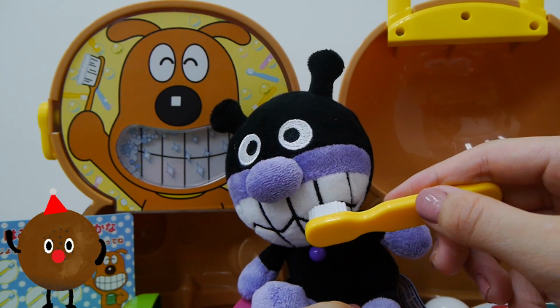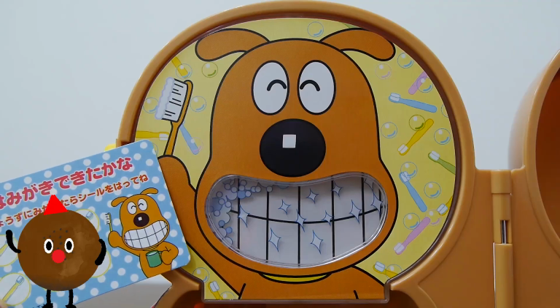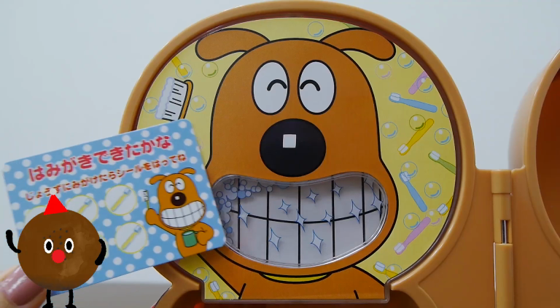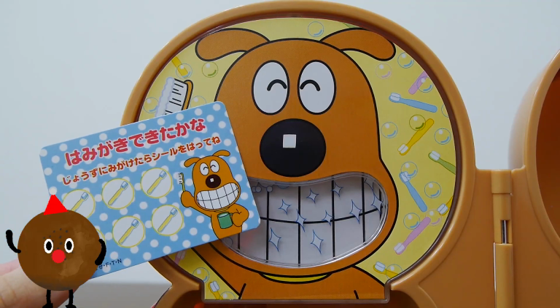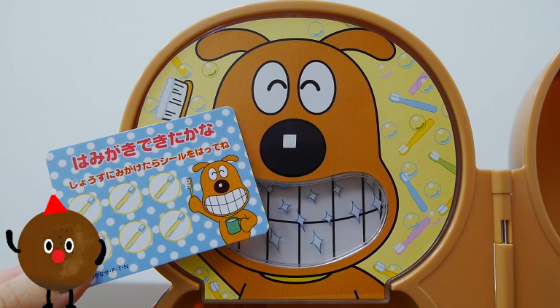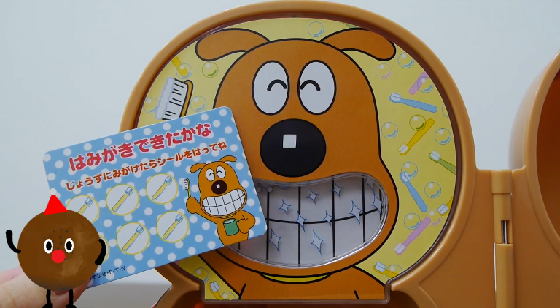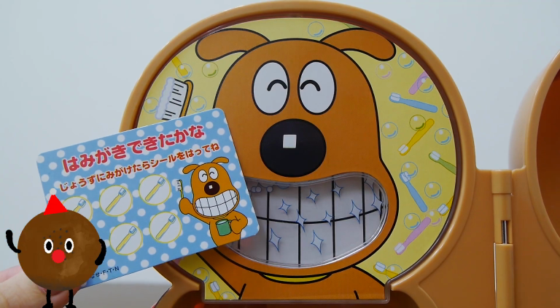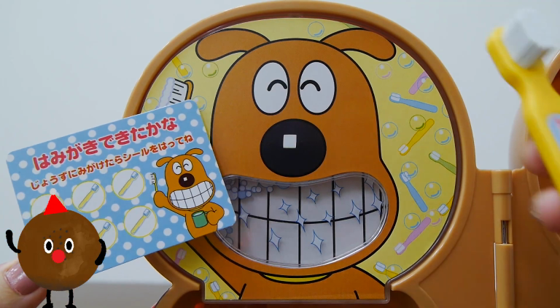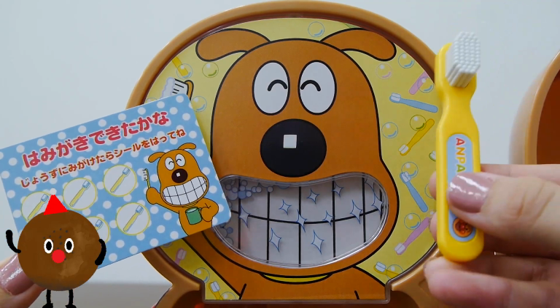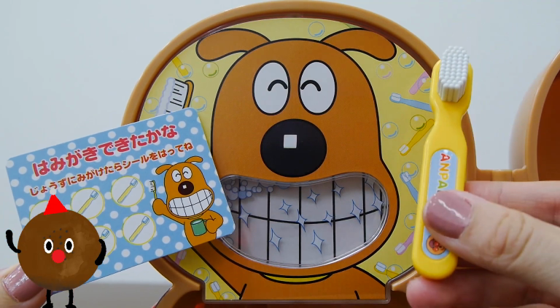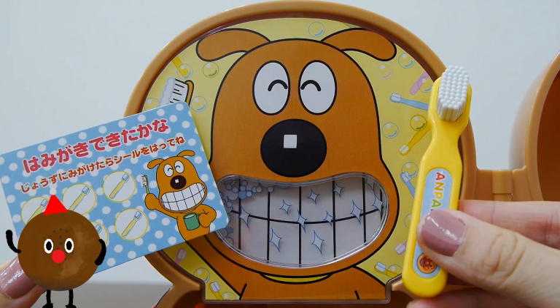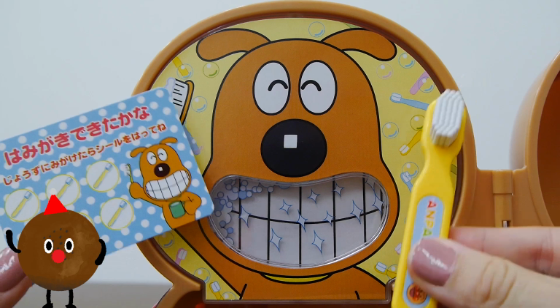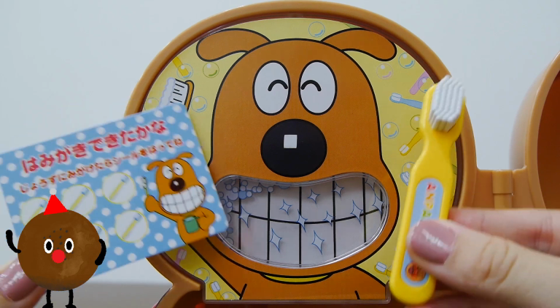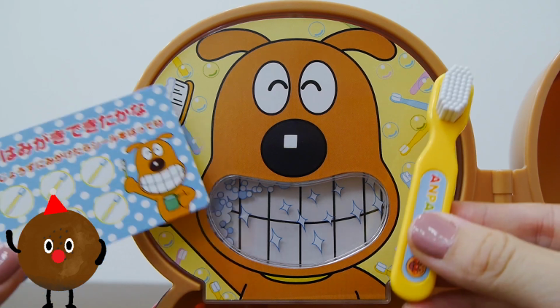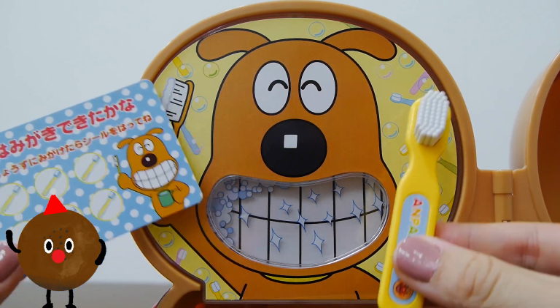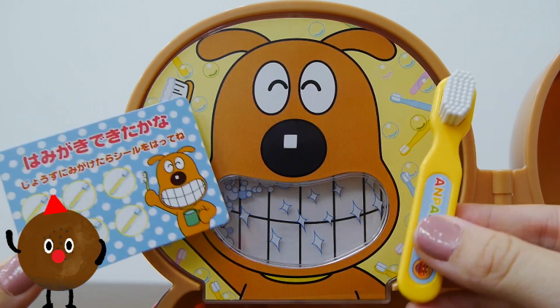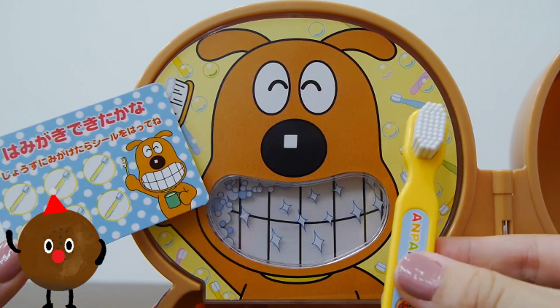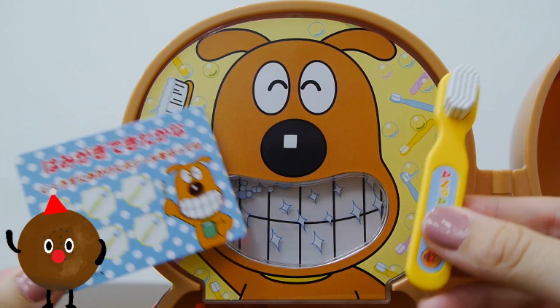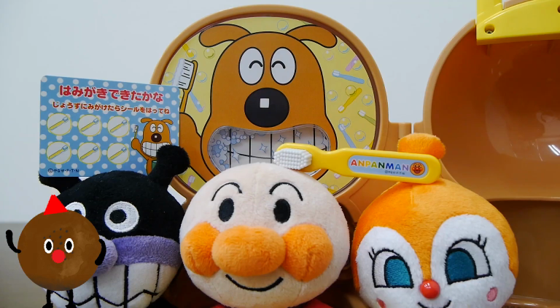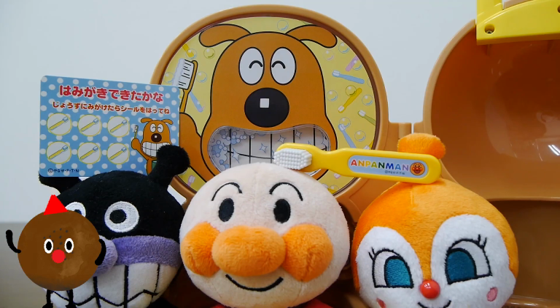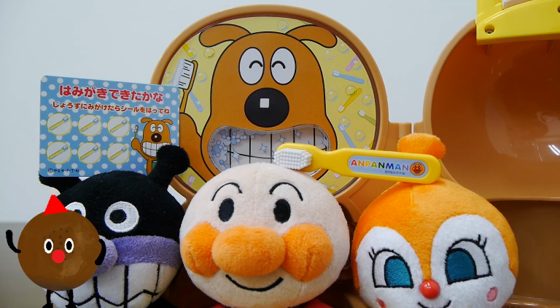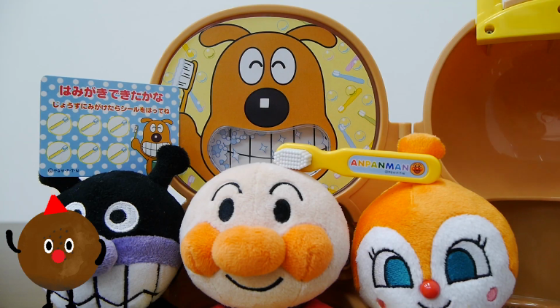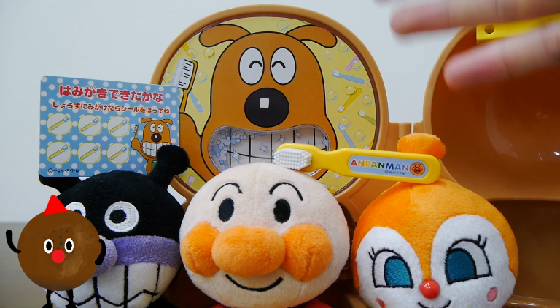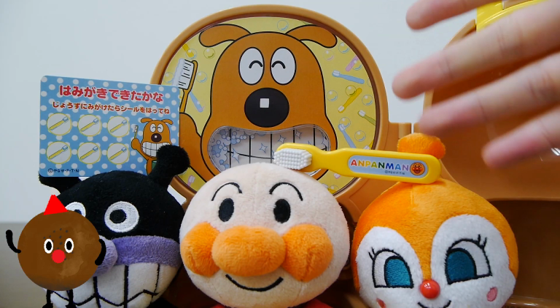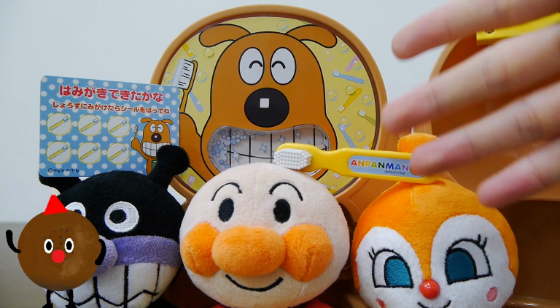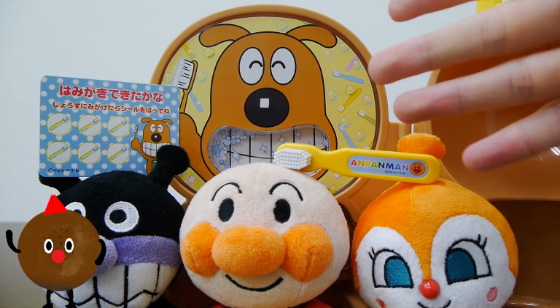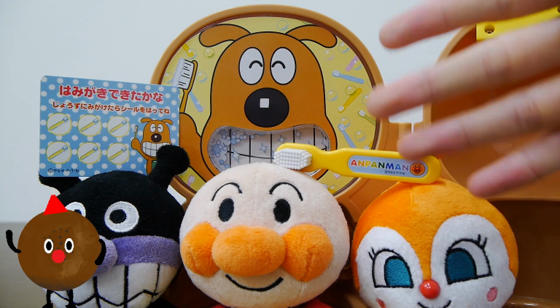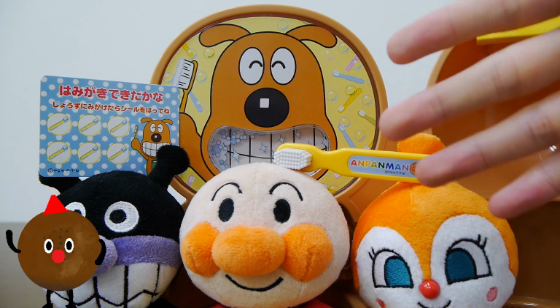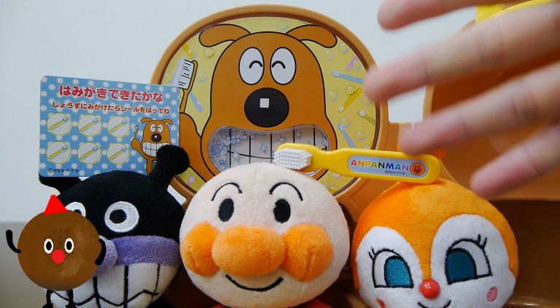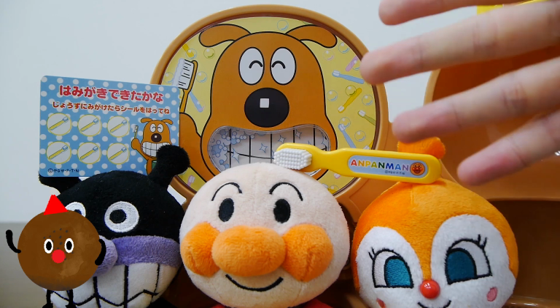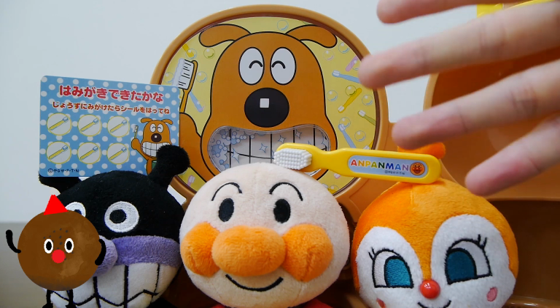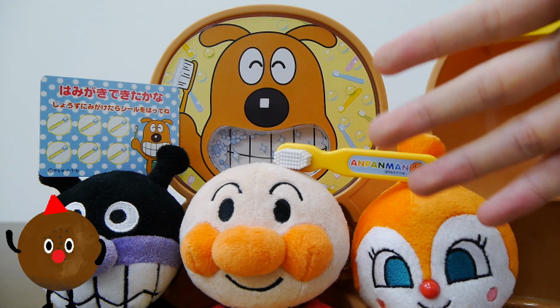The set comes with this card where you can get a sticker each time you brush your teeth. Remember kids, always brush your teeth after each meal, alright?